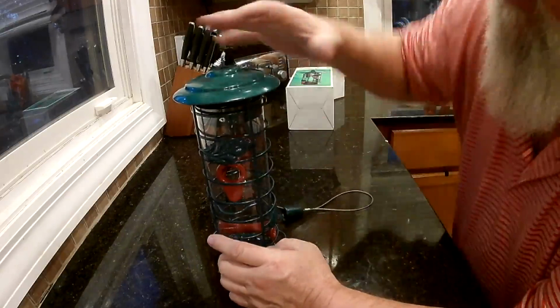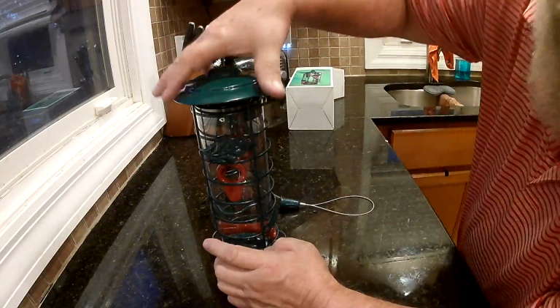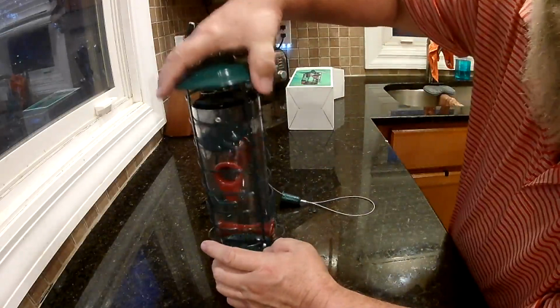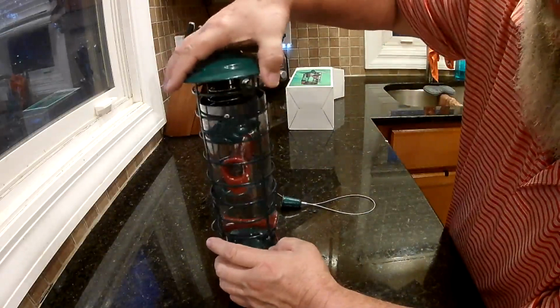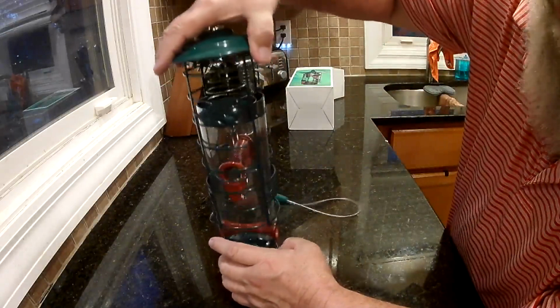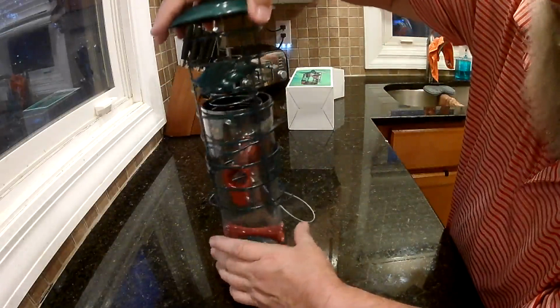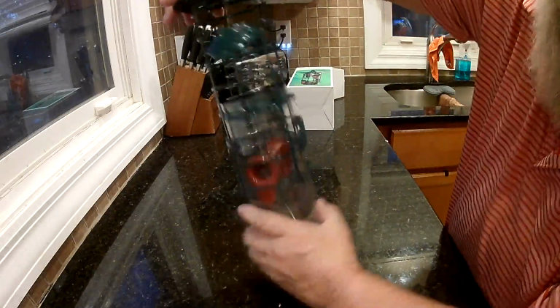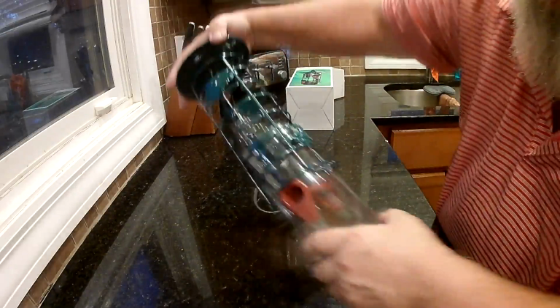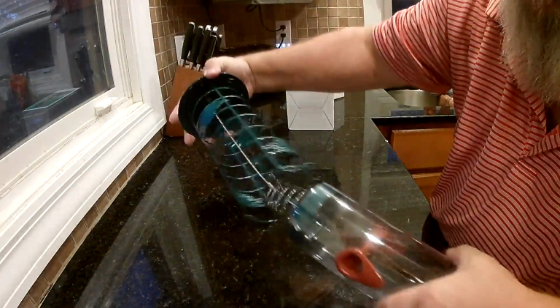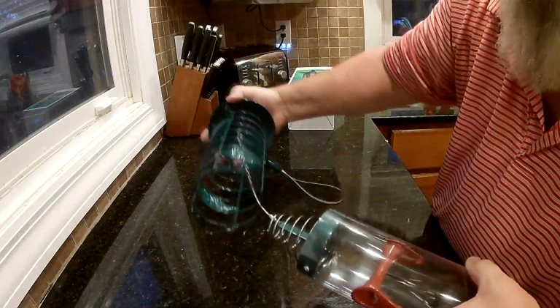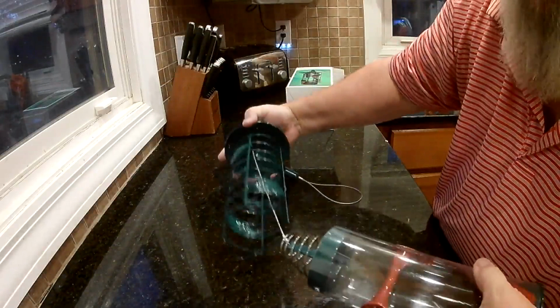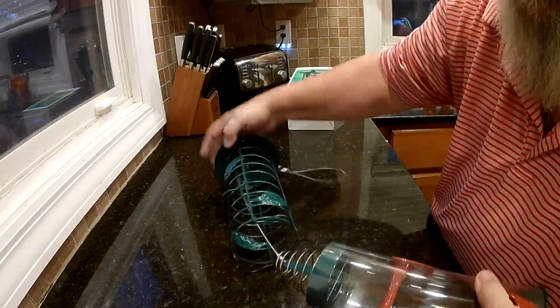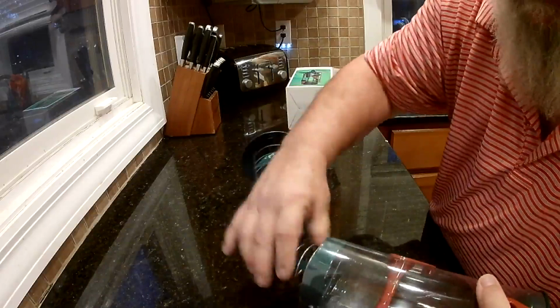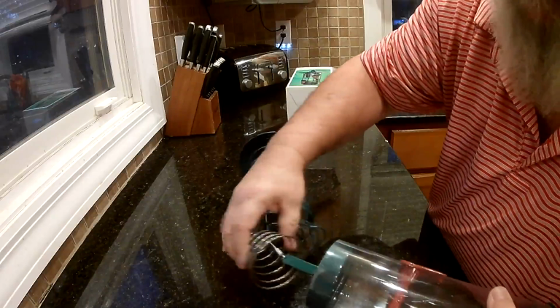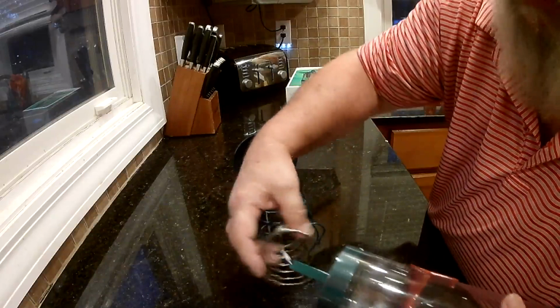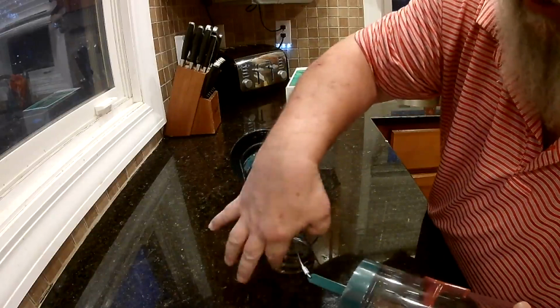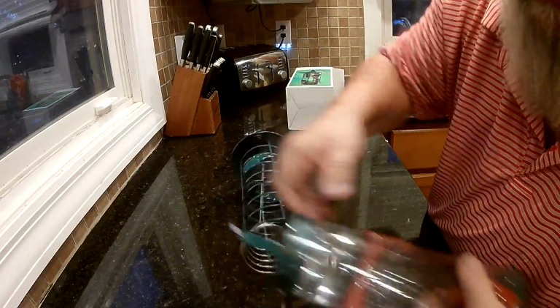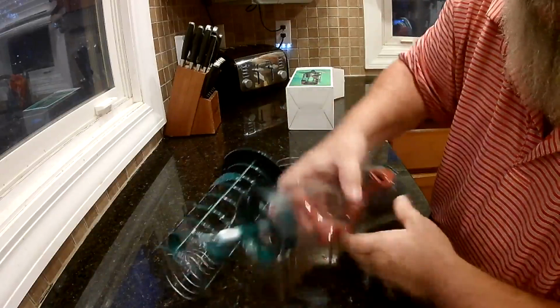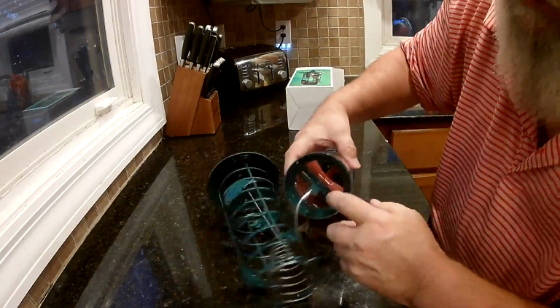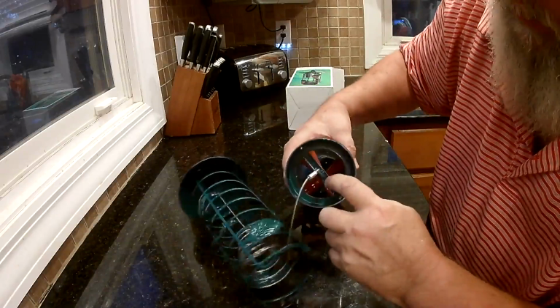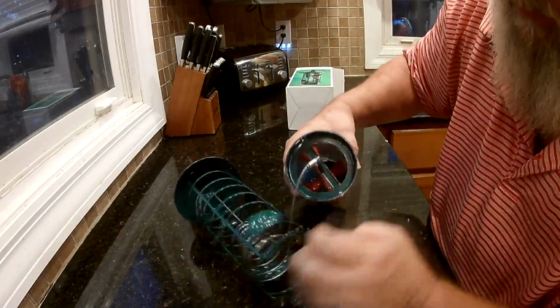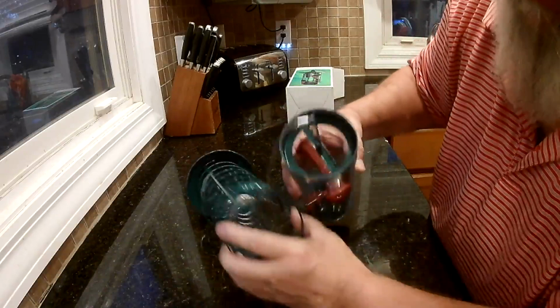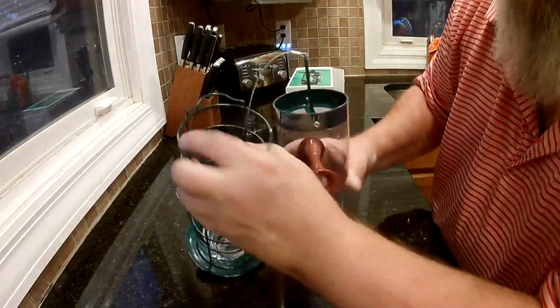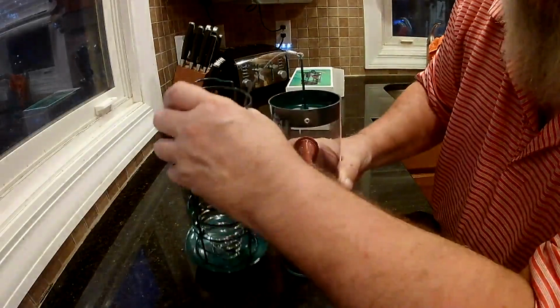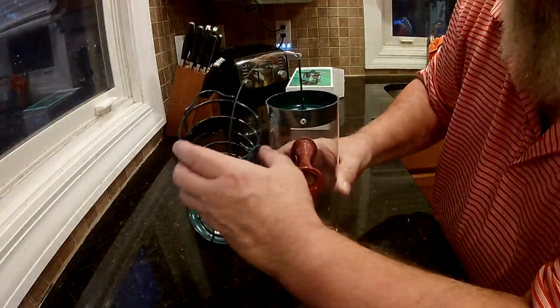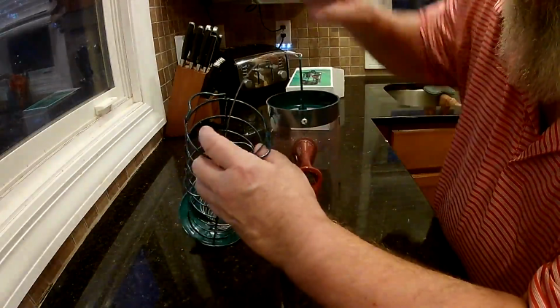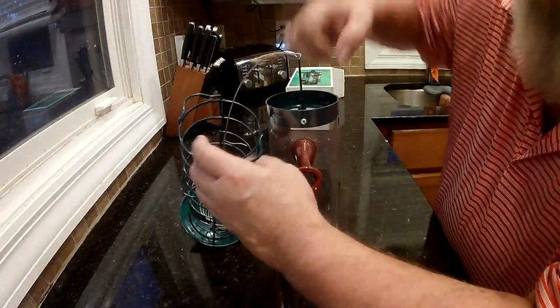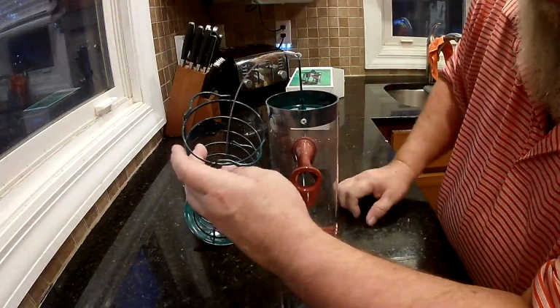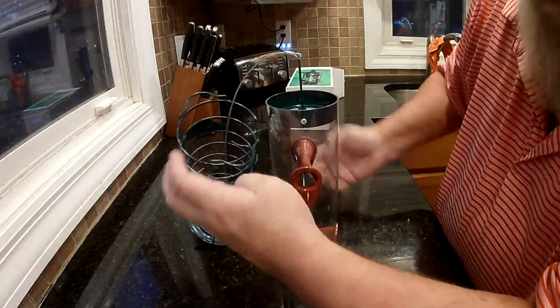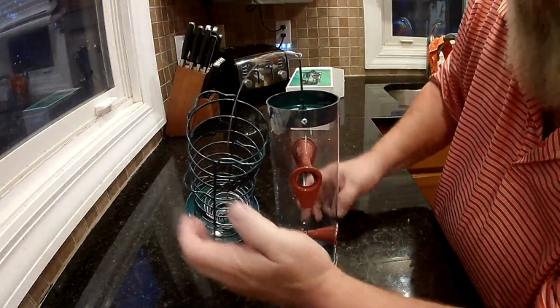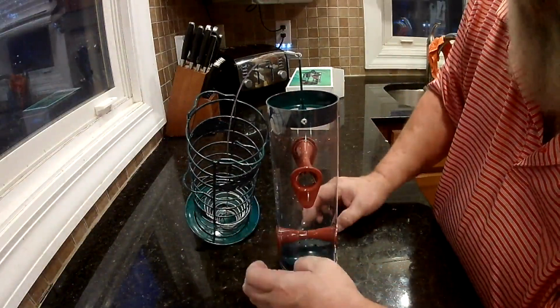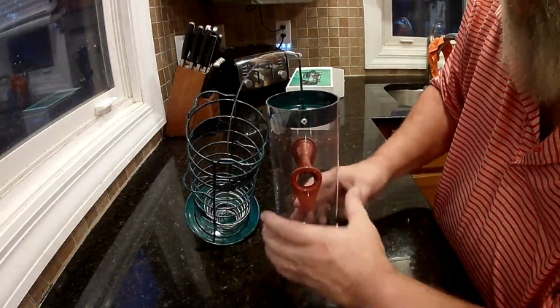The way you fill this, you just lift this whole thing up, take this spring out, and it opens it up. Then you just dump your food in there. It should be pretty simple and pretty easy.